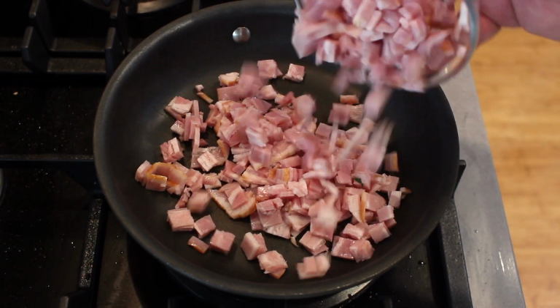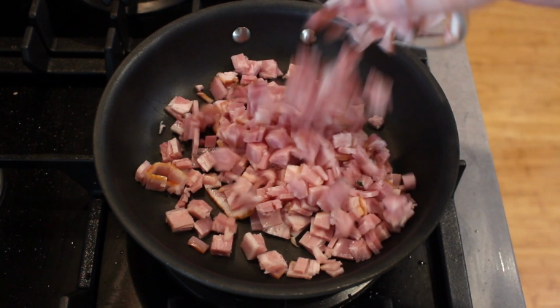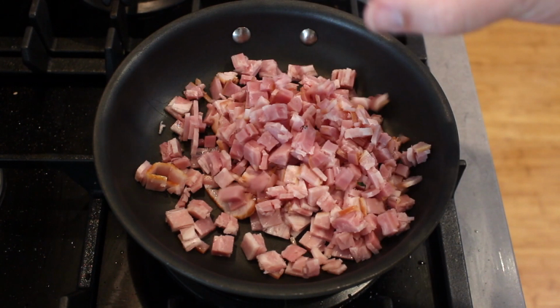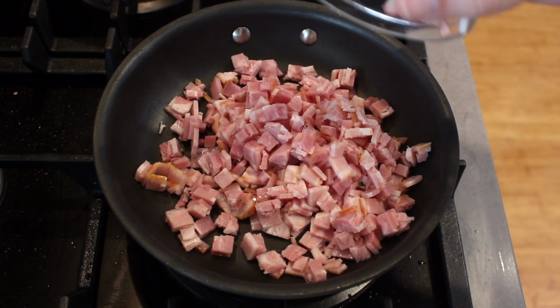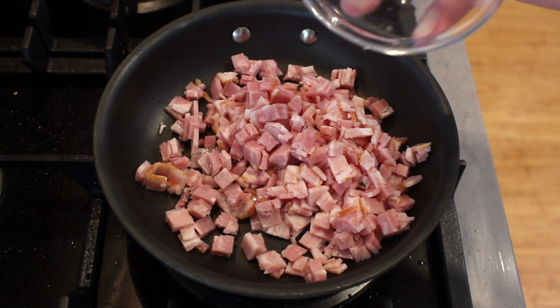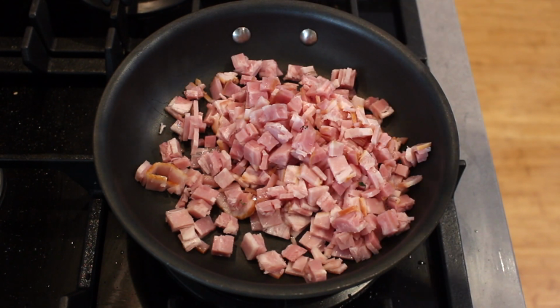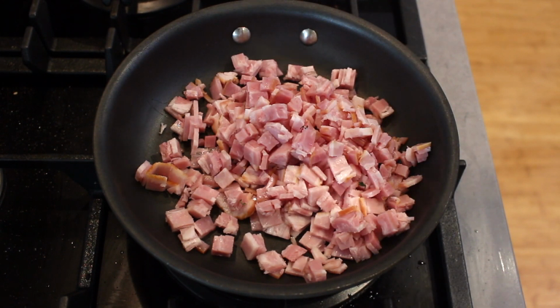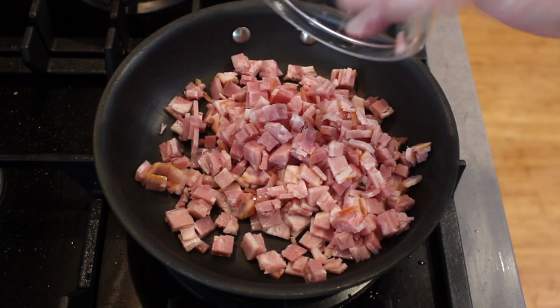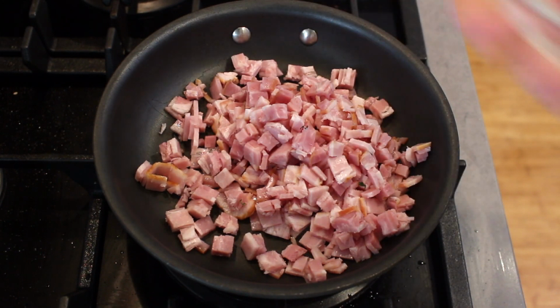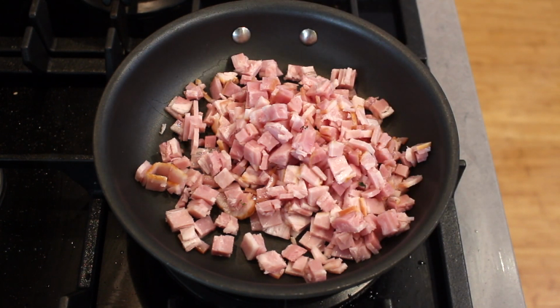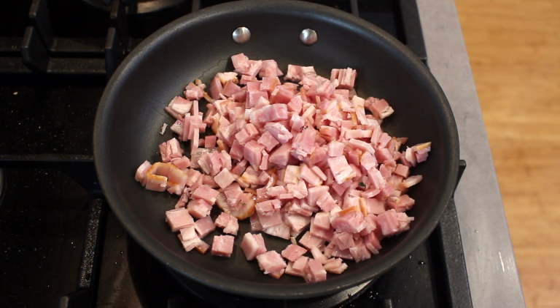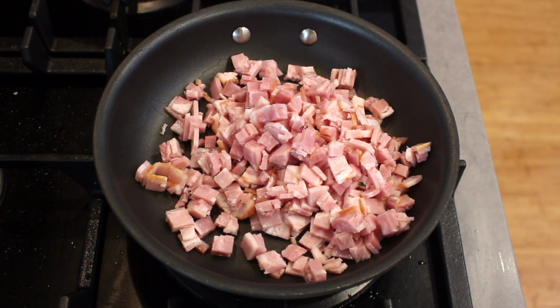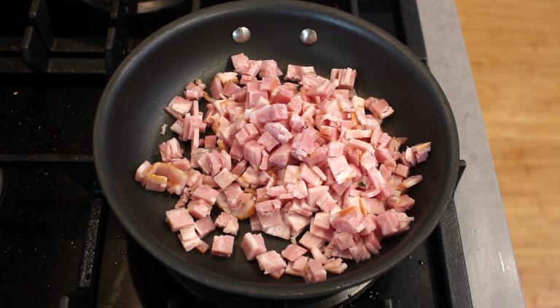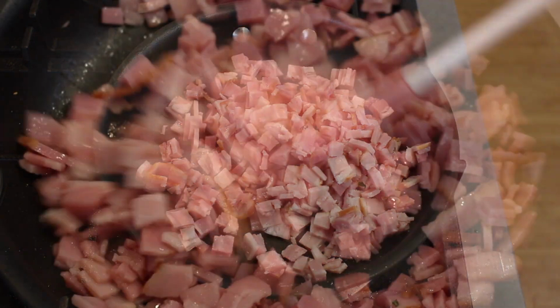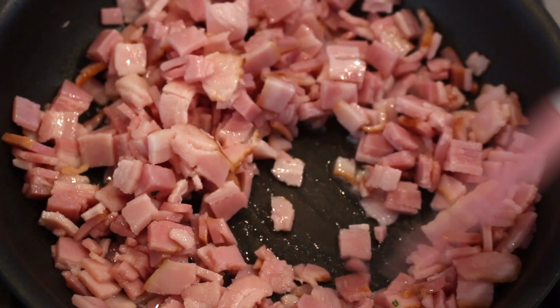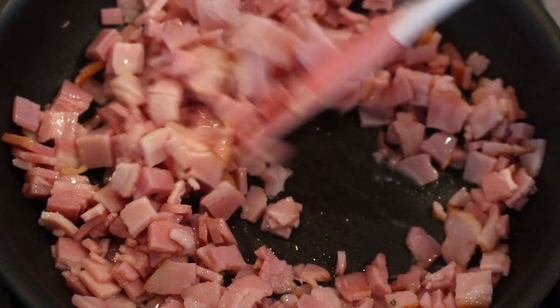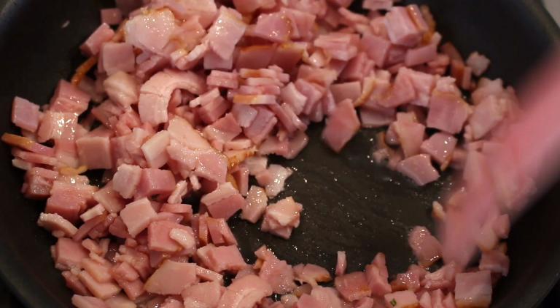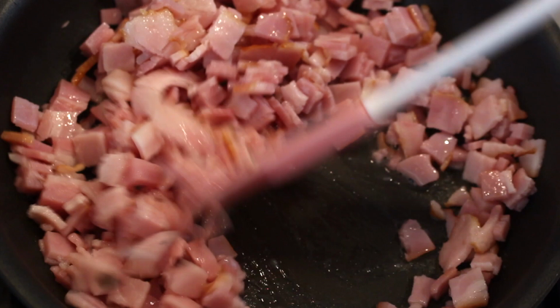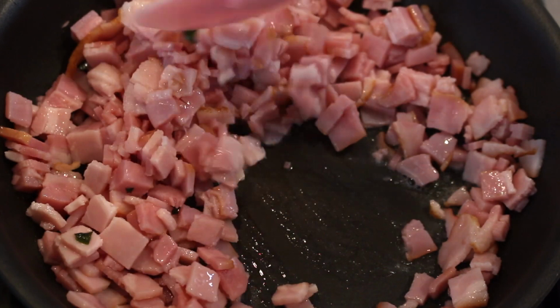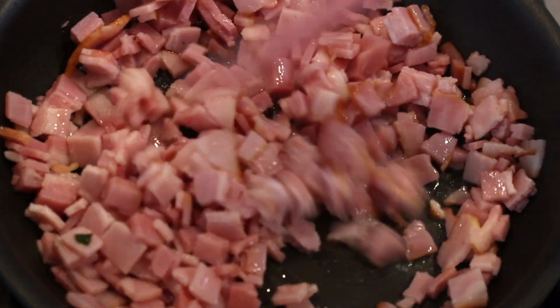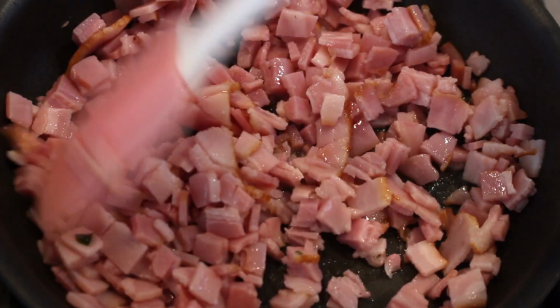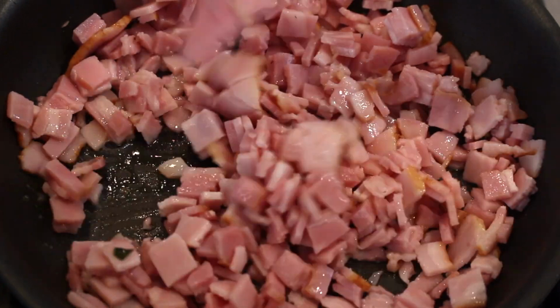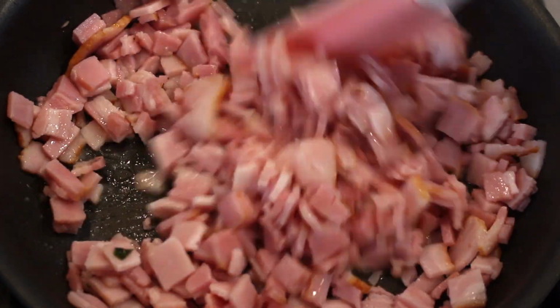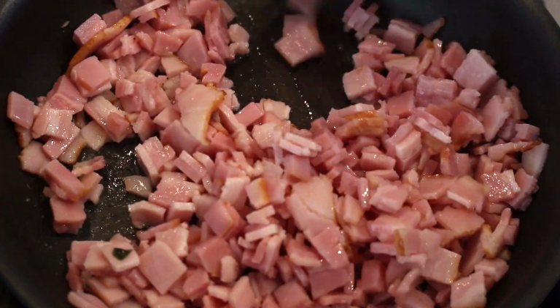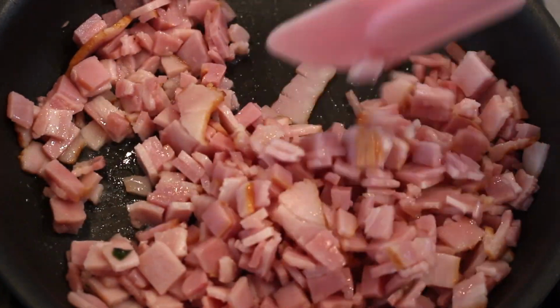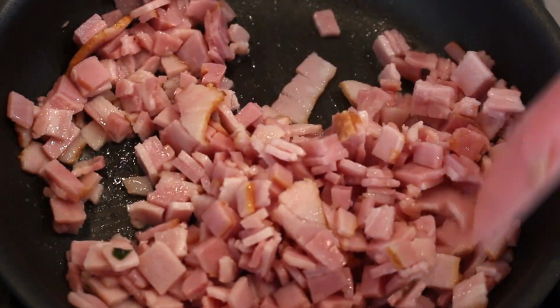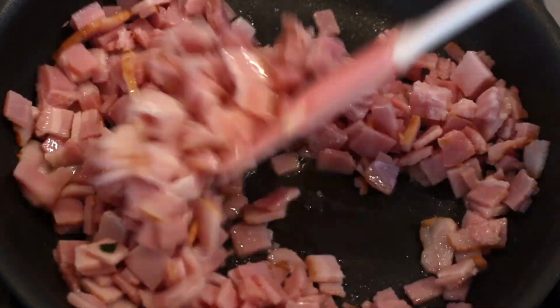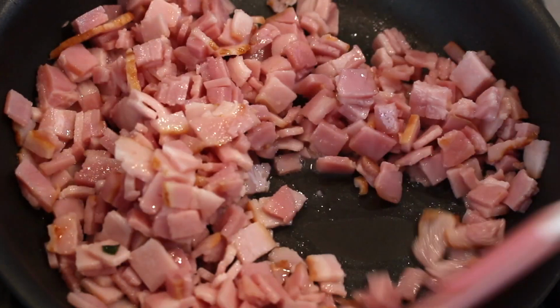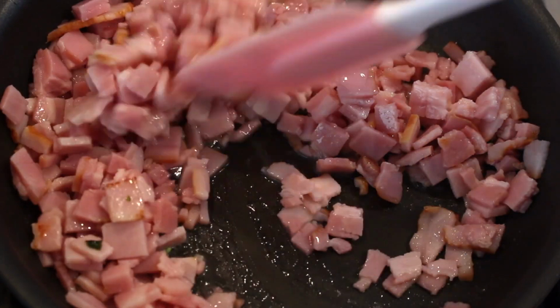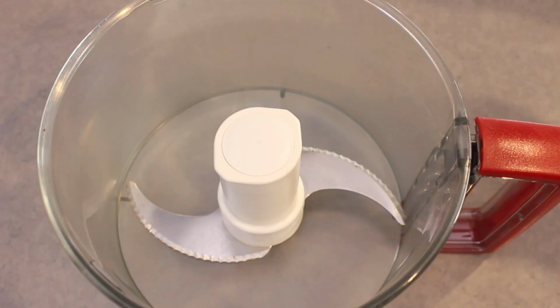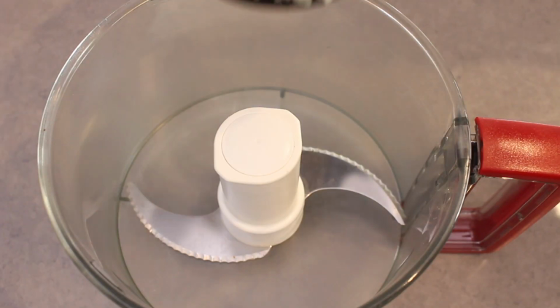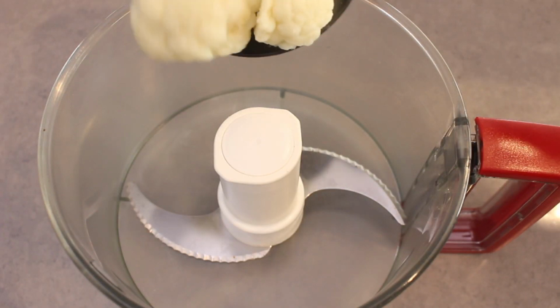While it's in the microwave, dice up your bacon and place it into a pan over a medium to high heat and cook until crispy but still juicy in the middle.